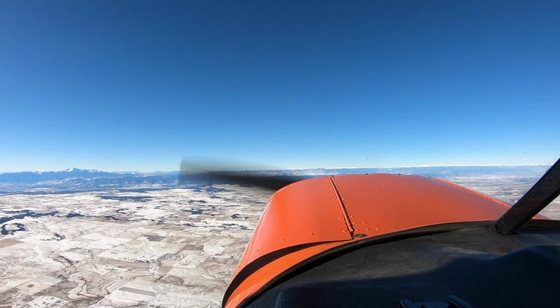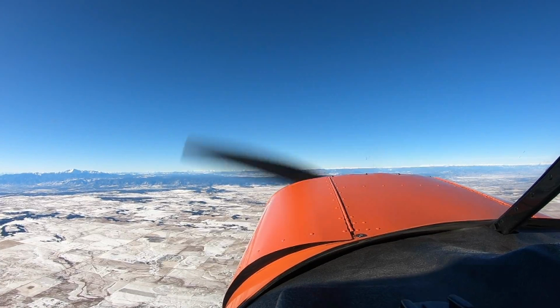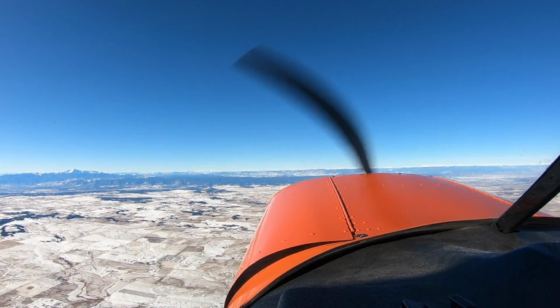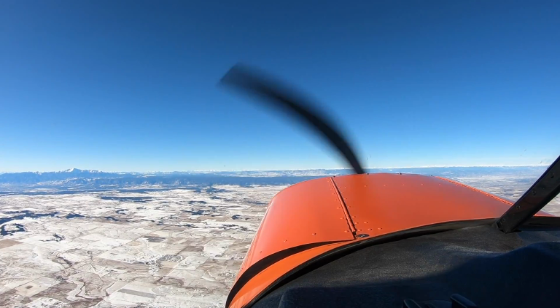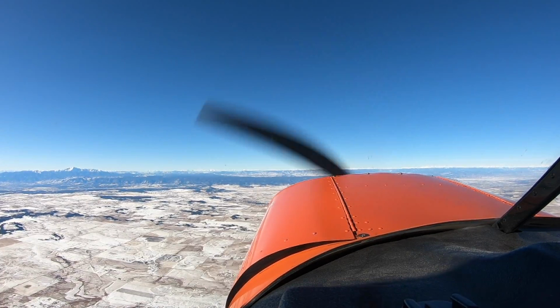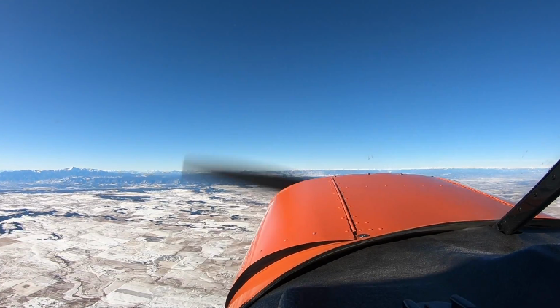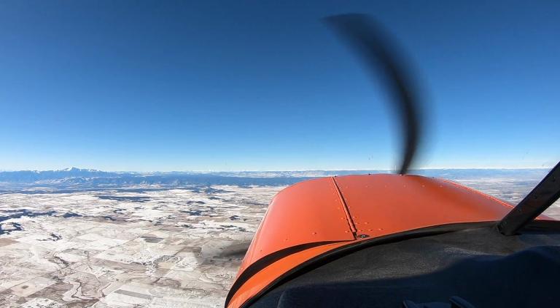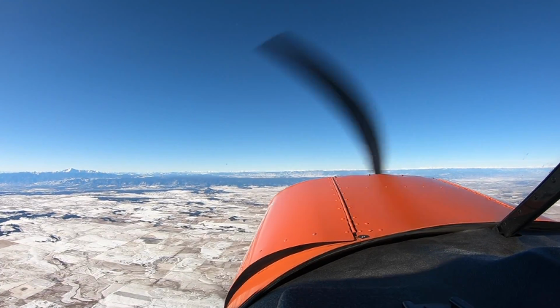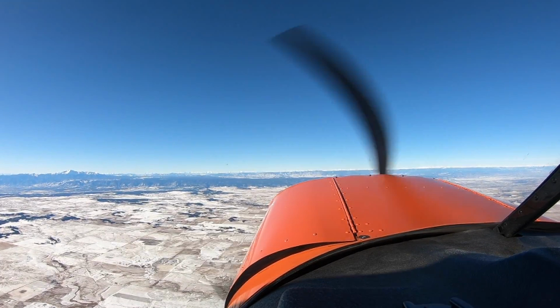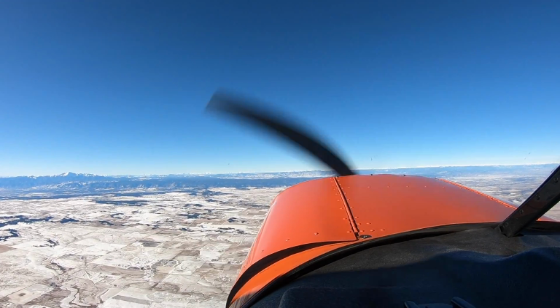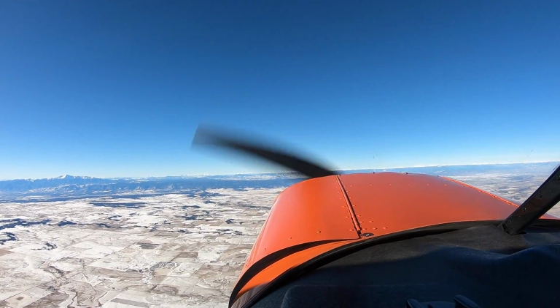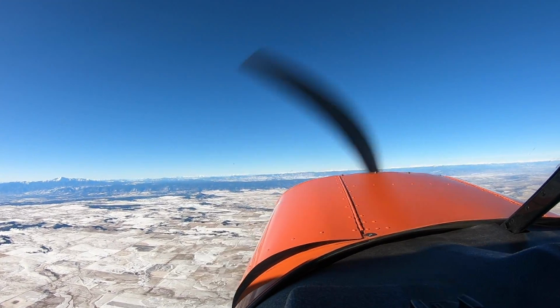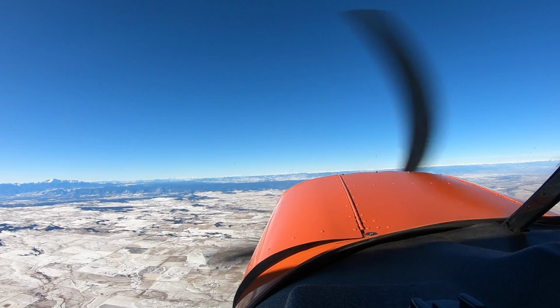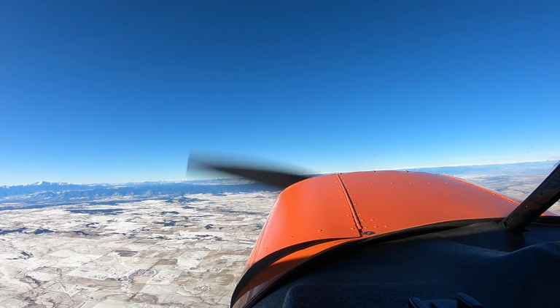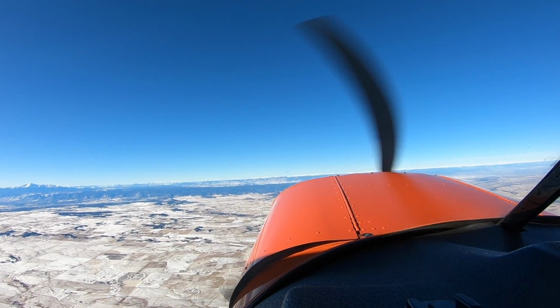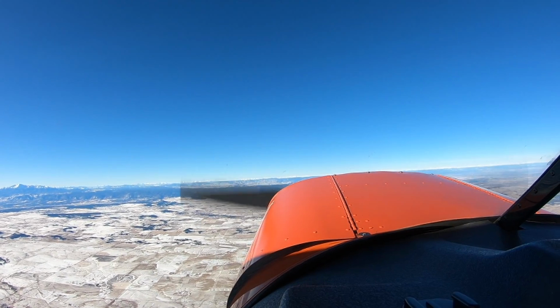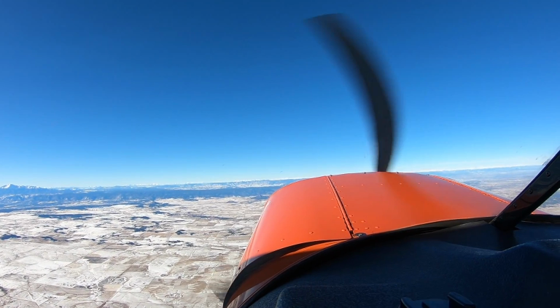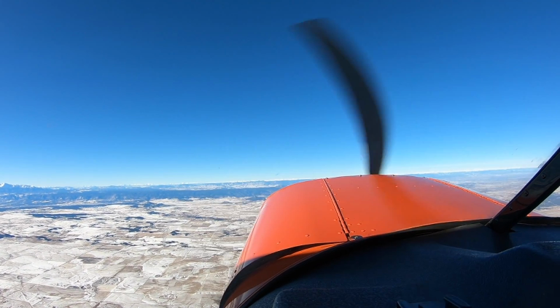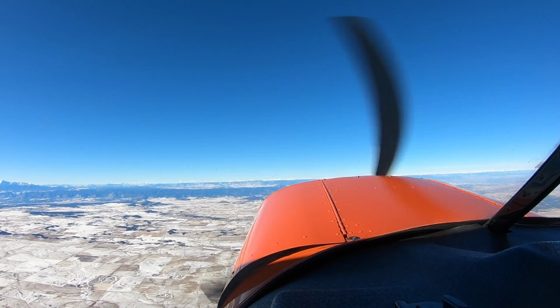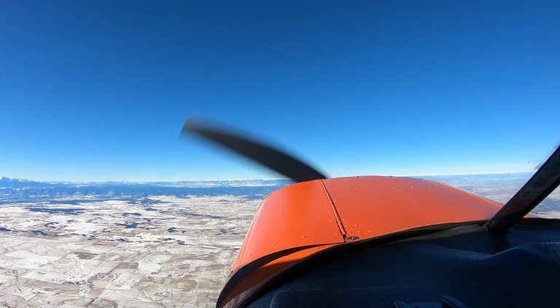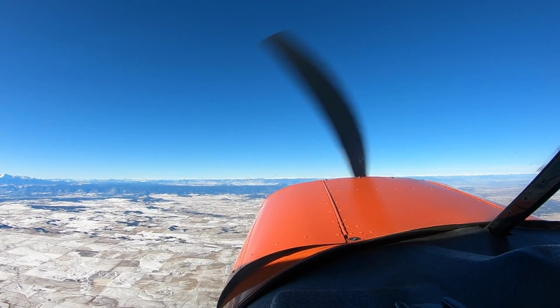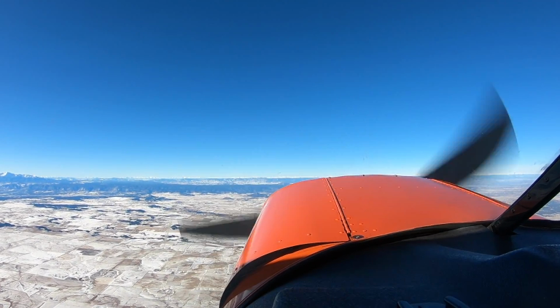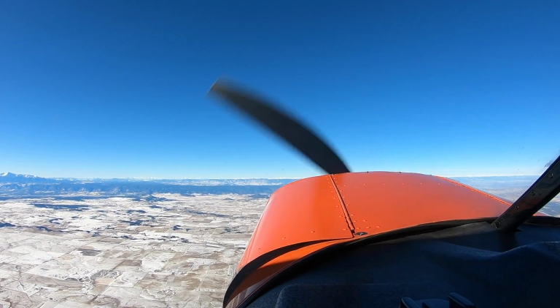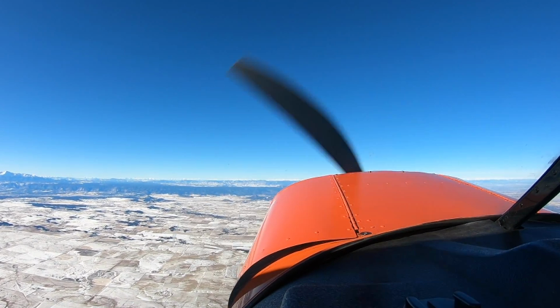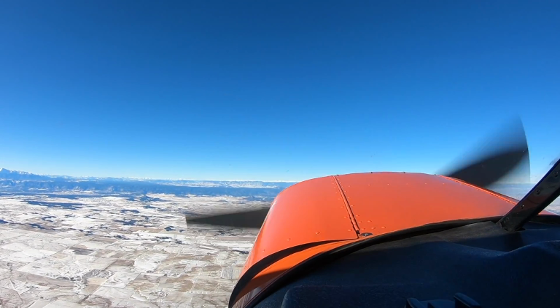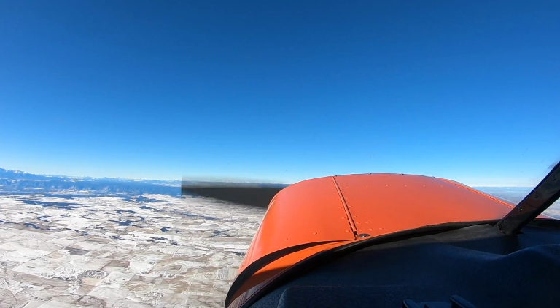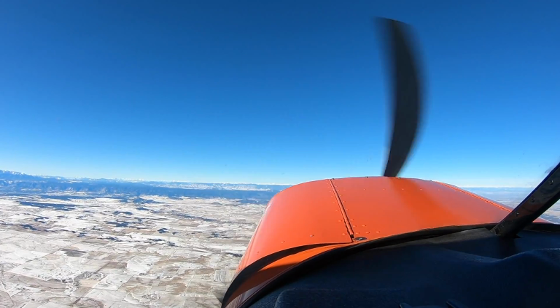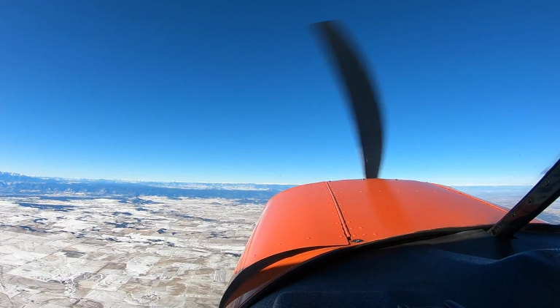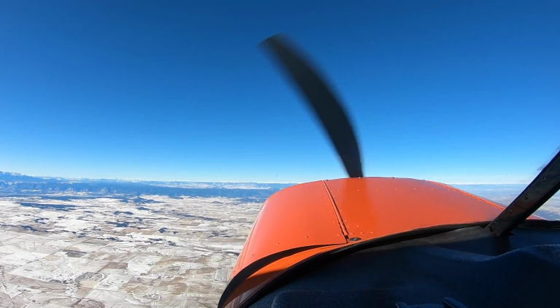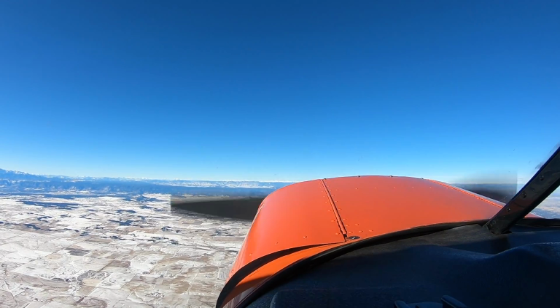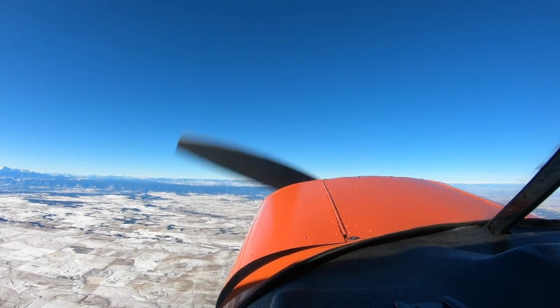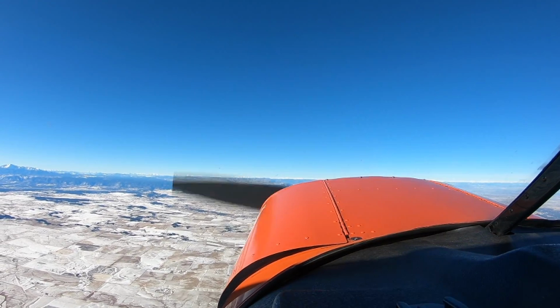13-5, pulling power back. Power's all the way back. Little bit of left rudder there to keep the nose straight. Okay, here we go.